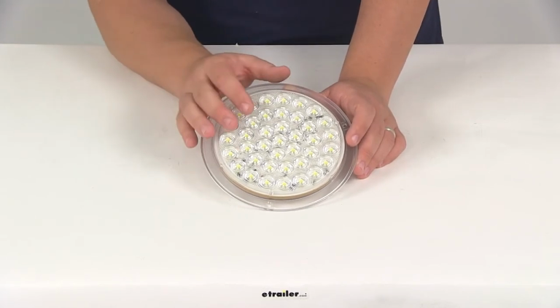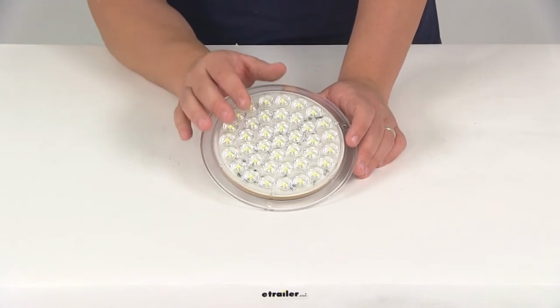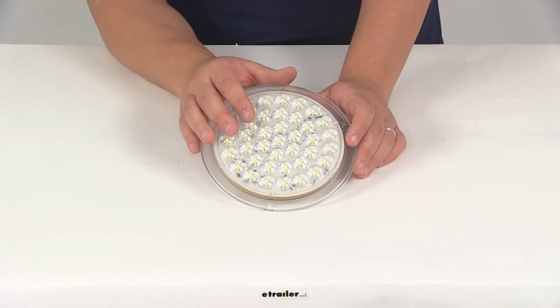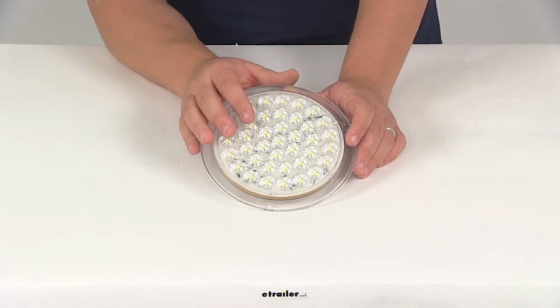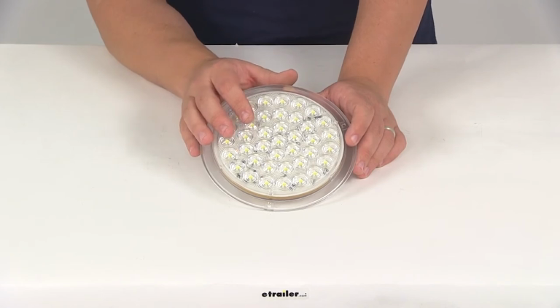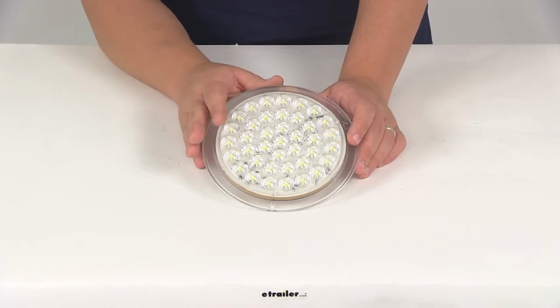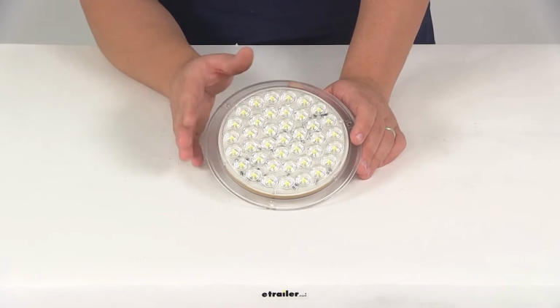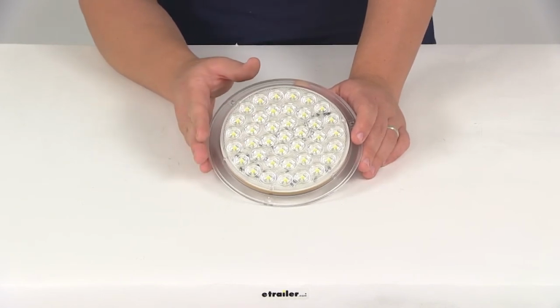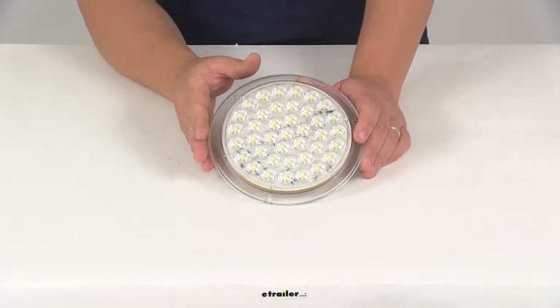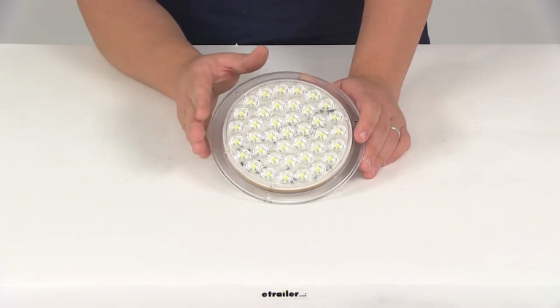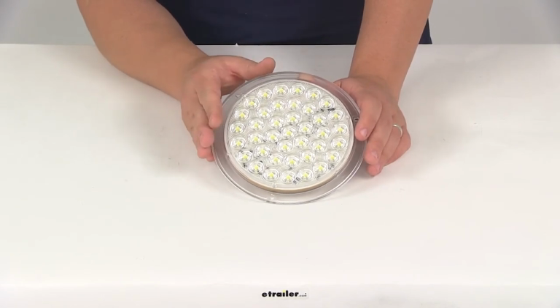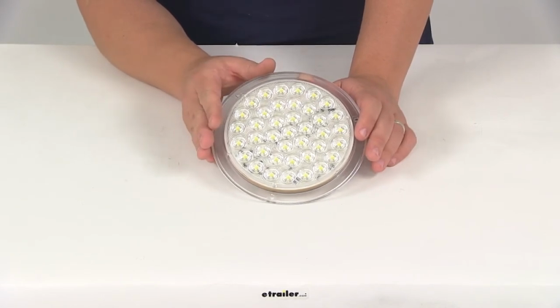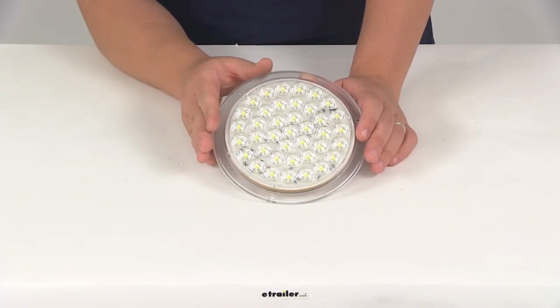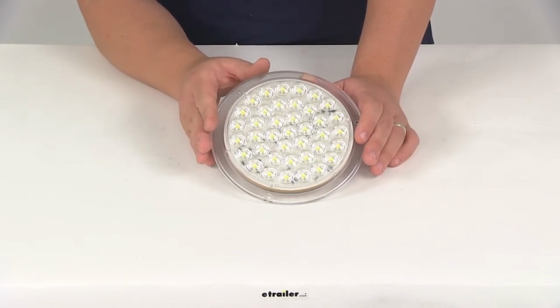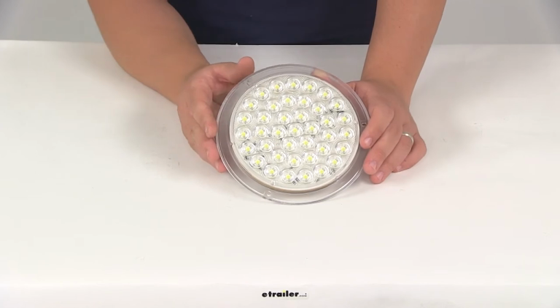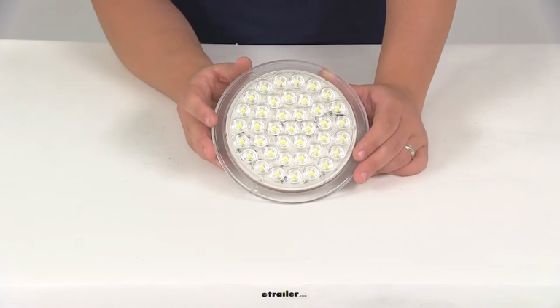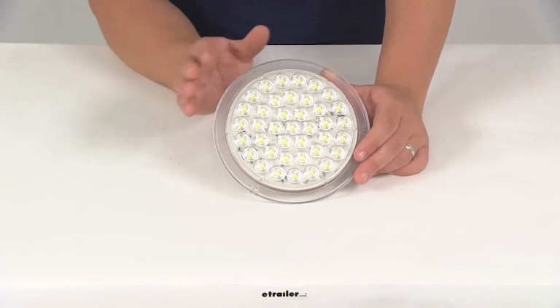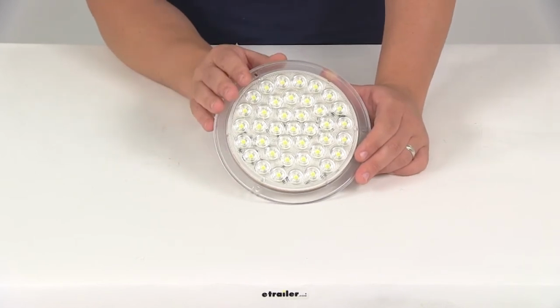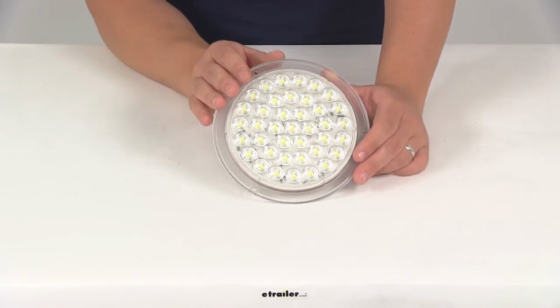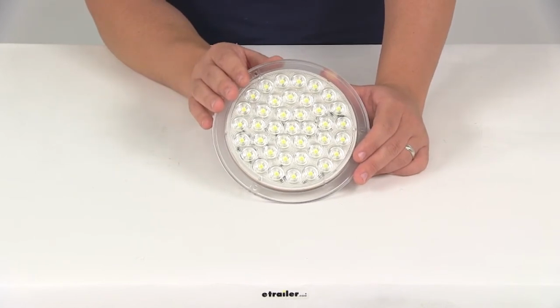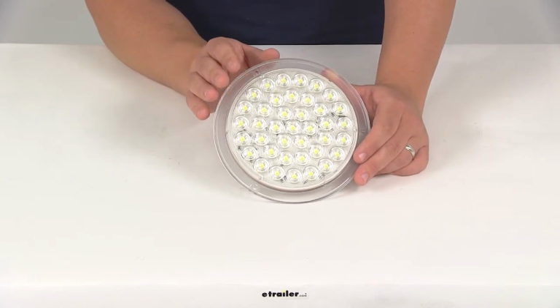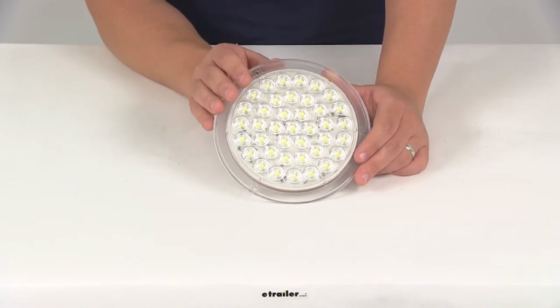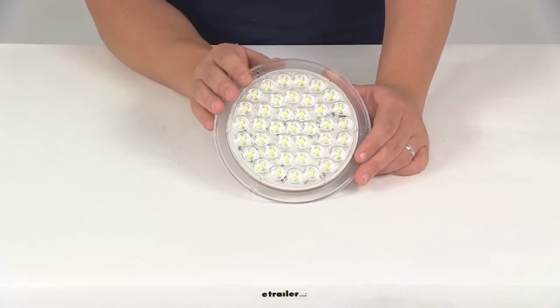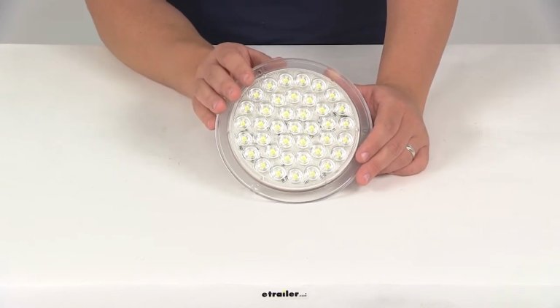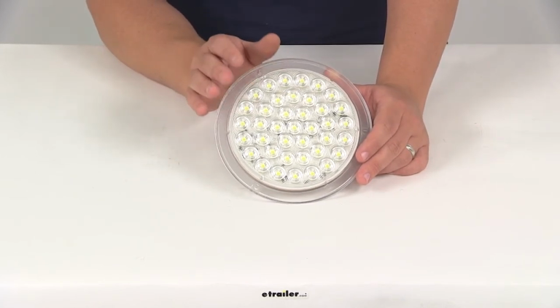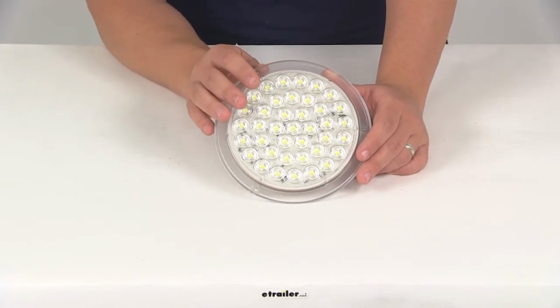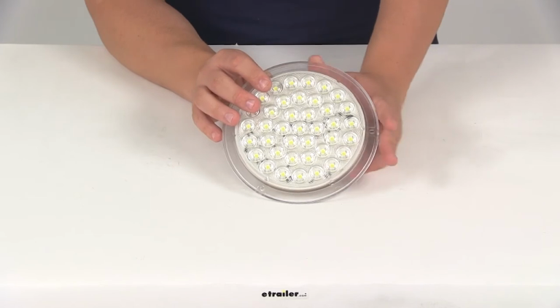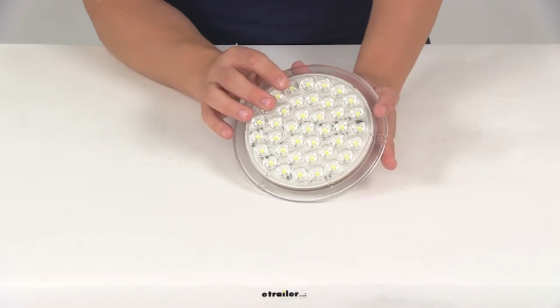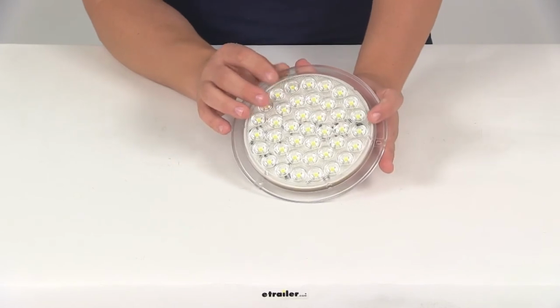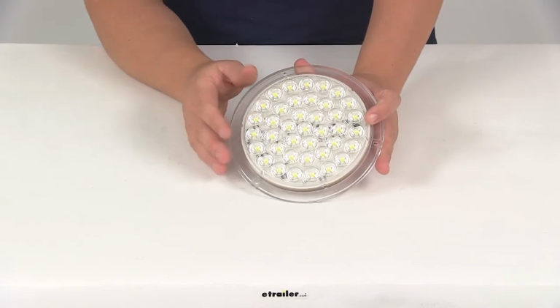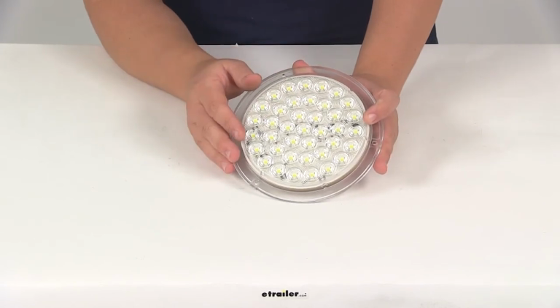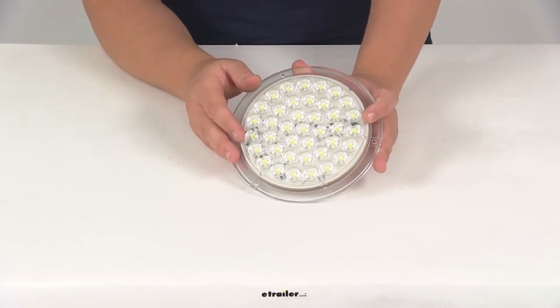LEDs are going to be great replacements for incandescent lights. They're going to burn brighter, last longer, and they're much more efficient. Optronics is going to cover the LEDs with a lifetime warranty, so you don't have to worry about replacing bulbs or brittle filaments.